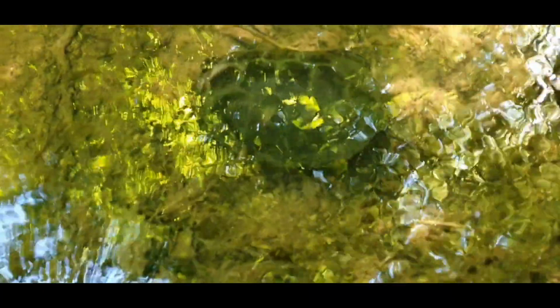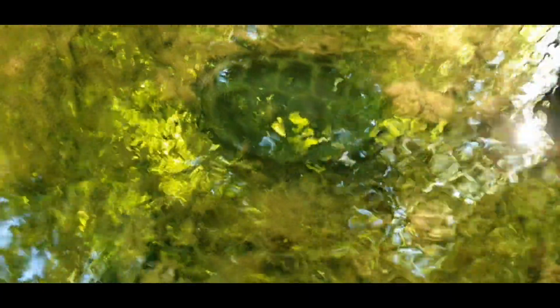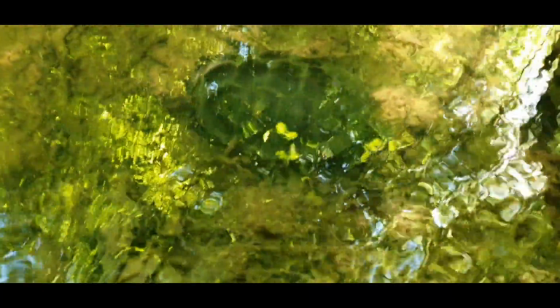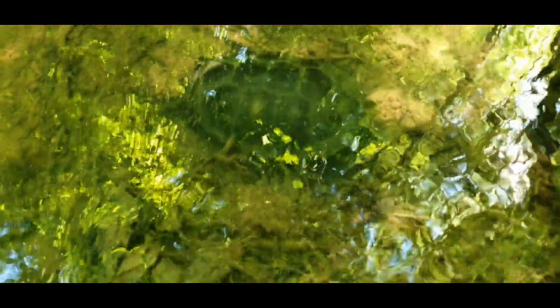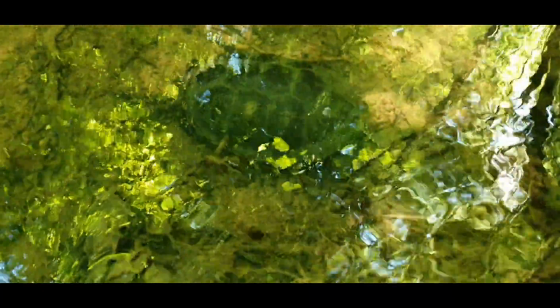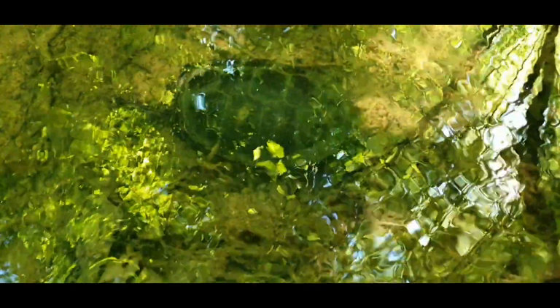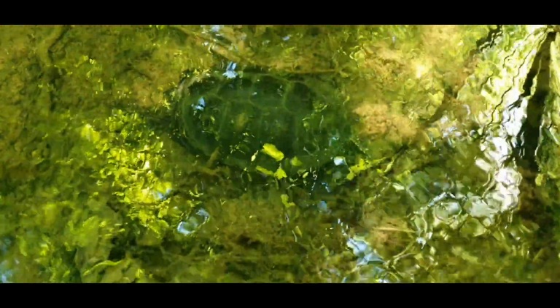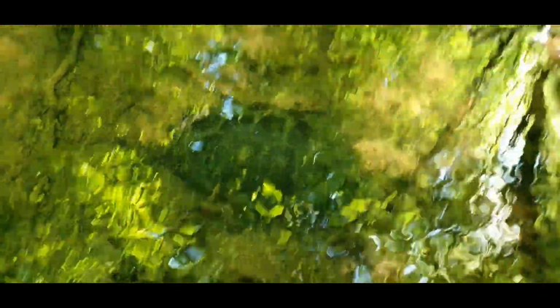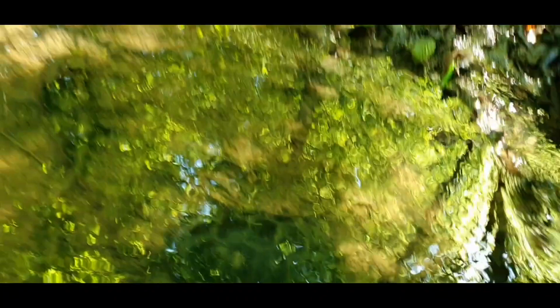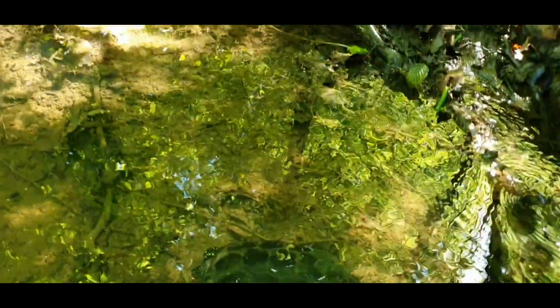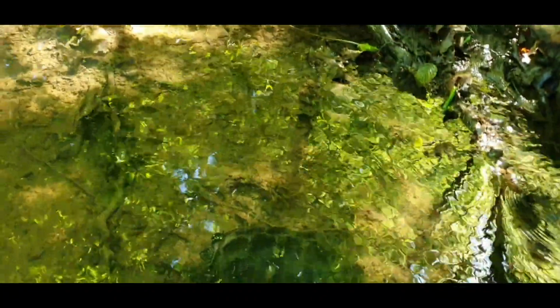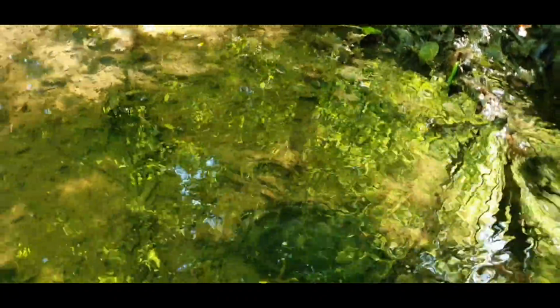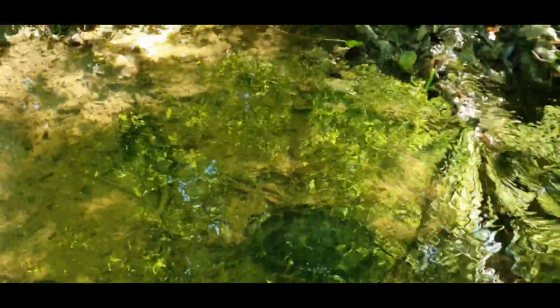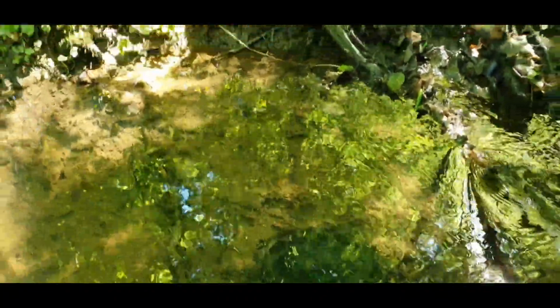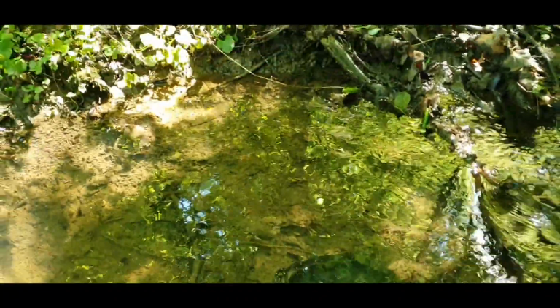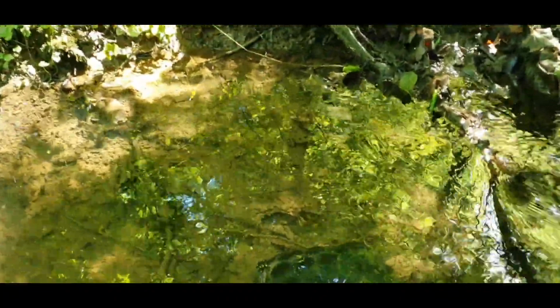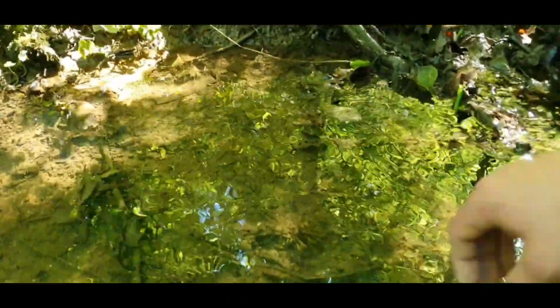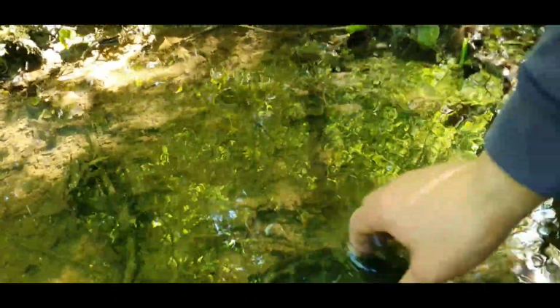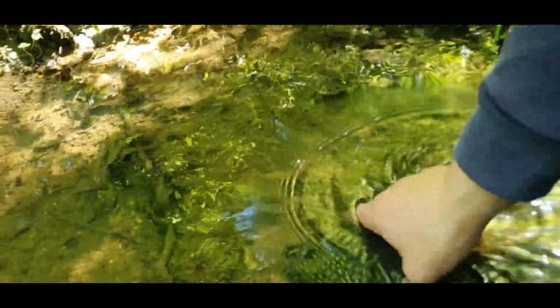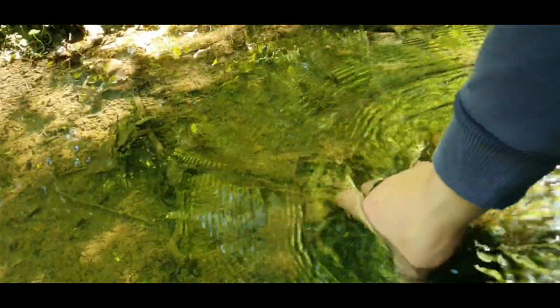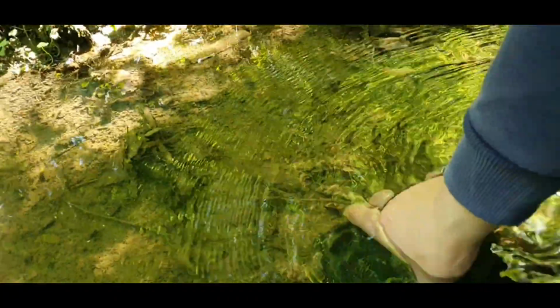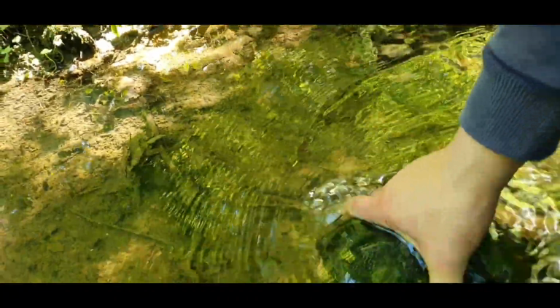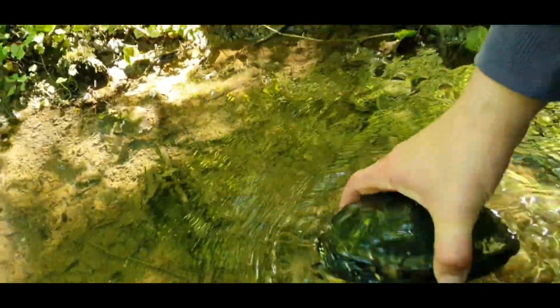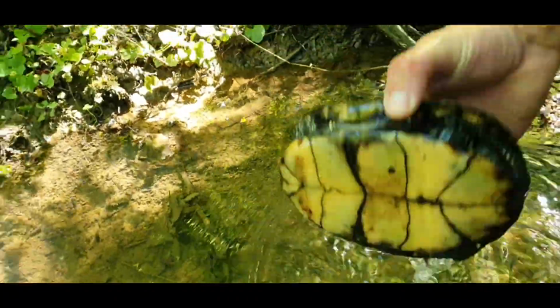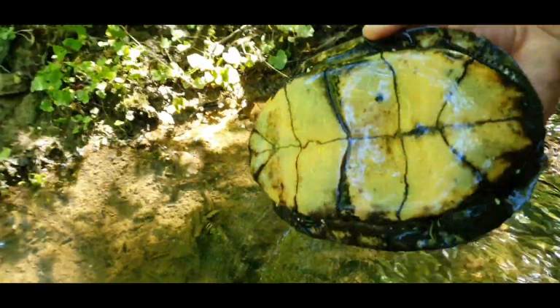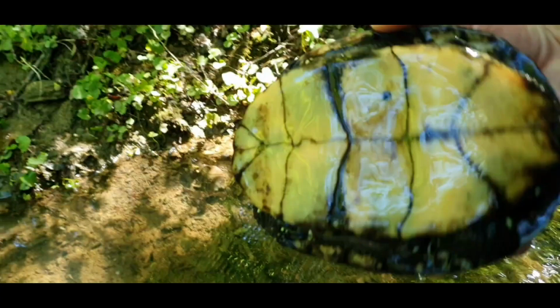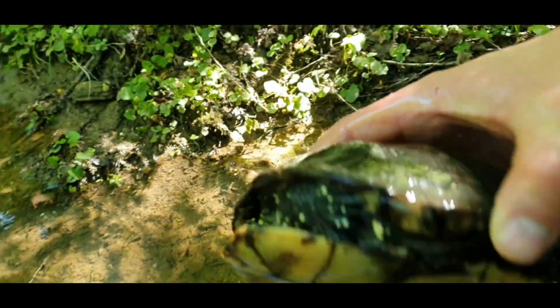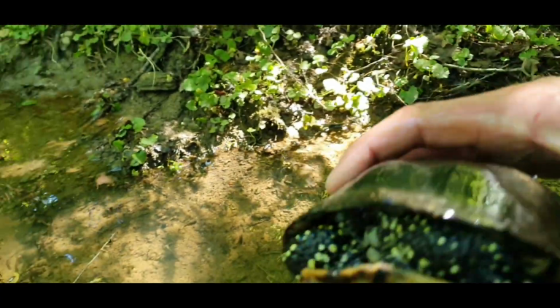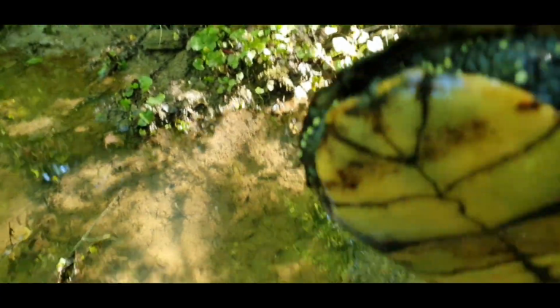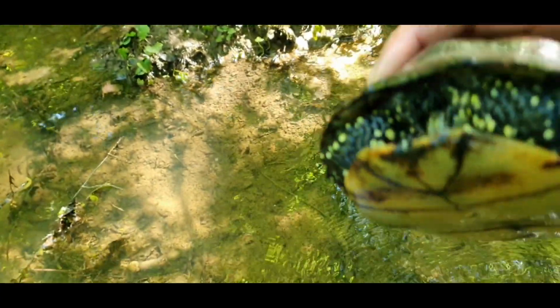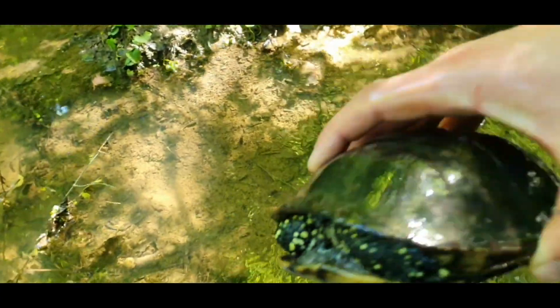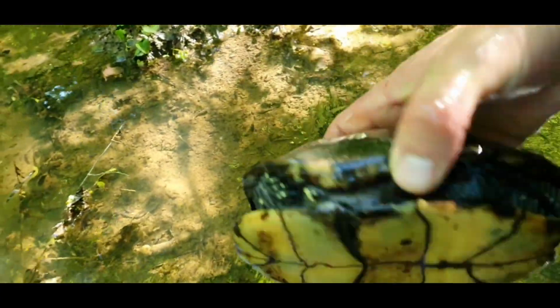Look guys, we found one. Wow, it's a big female.